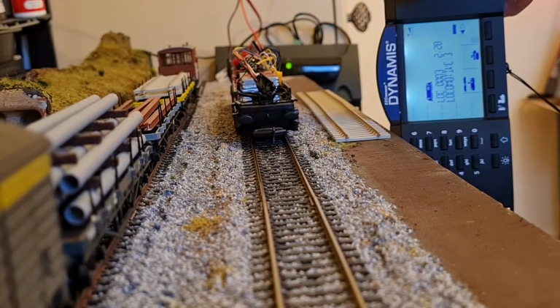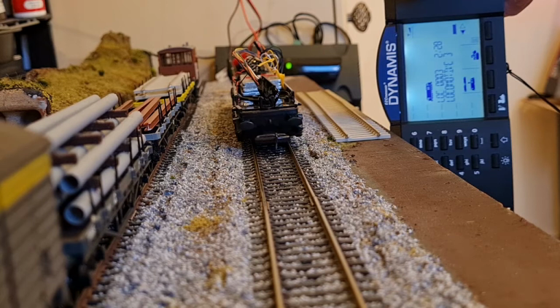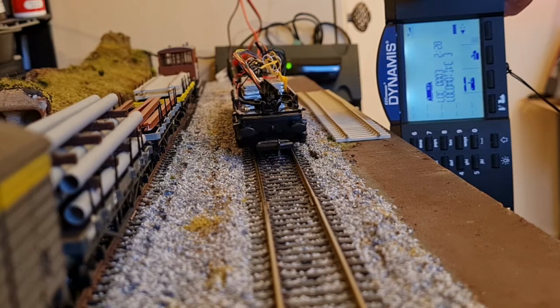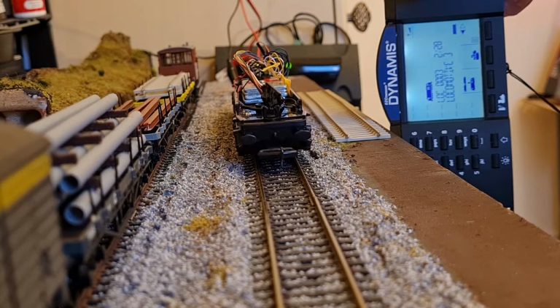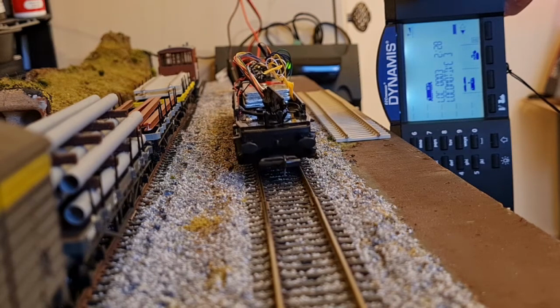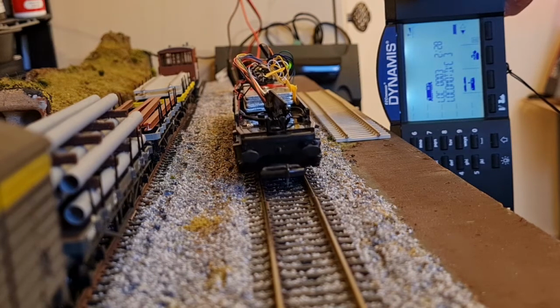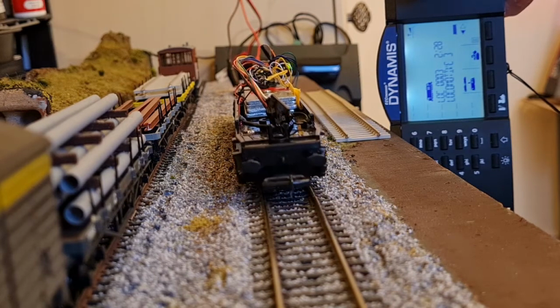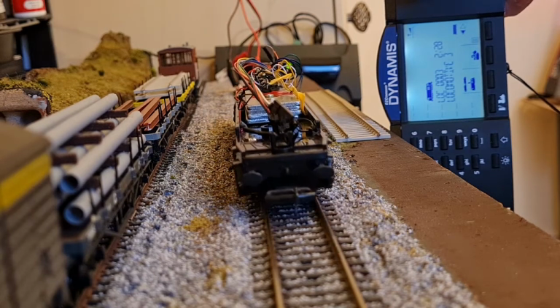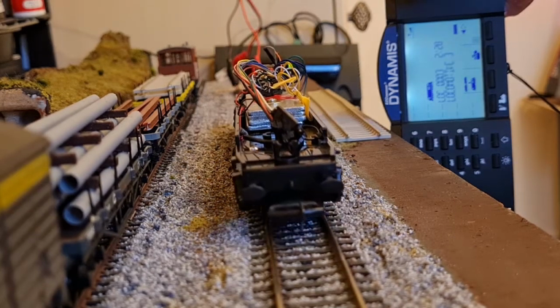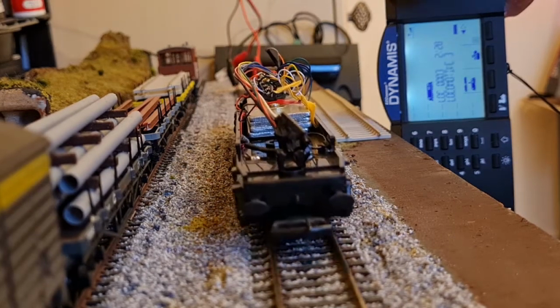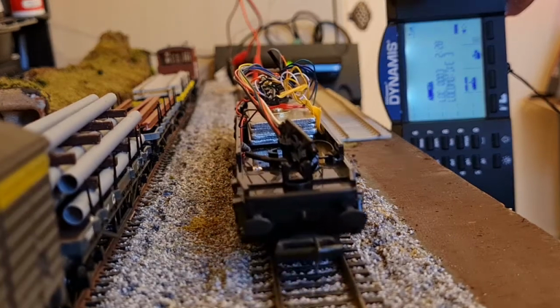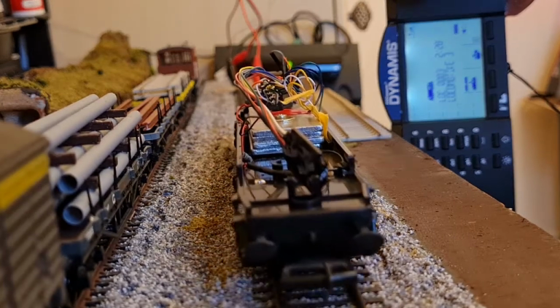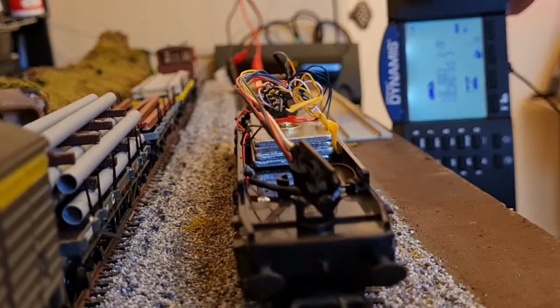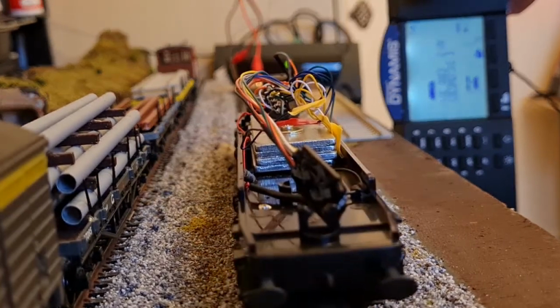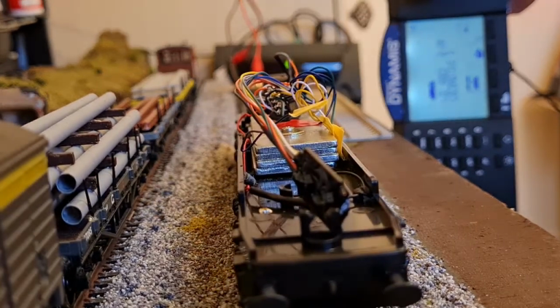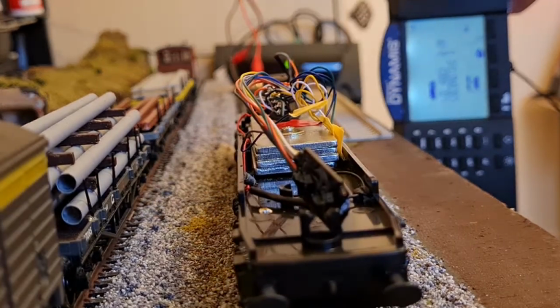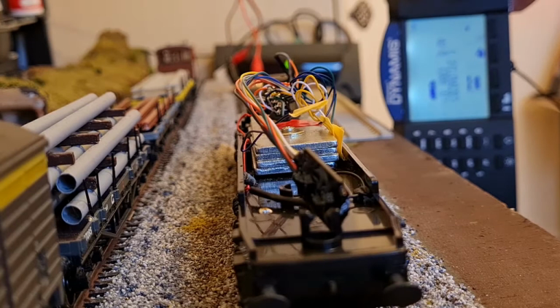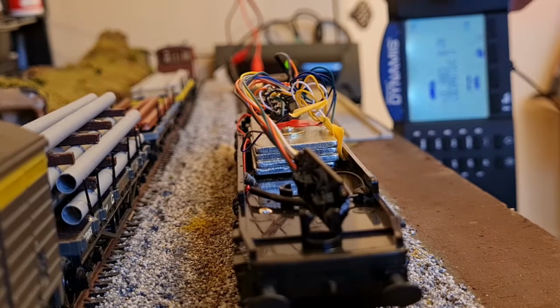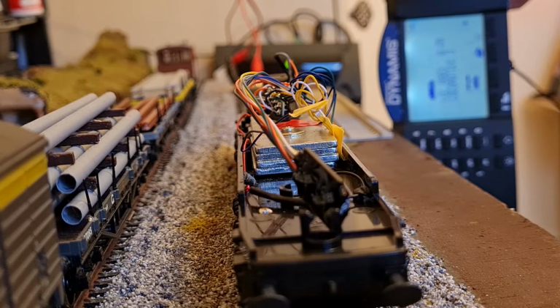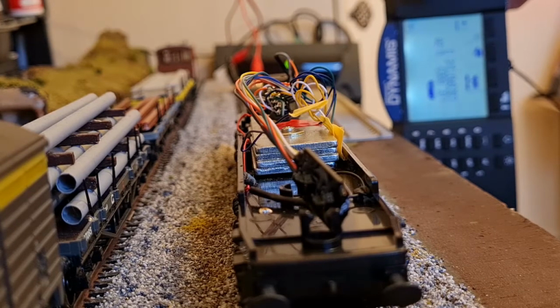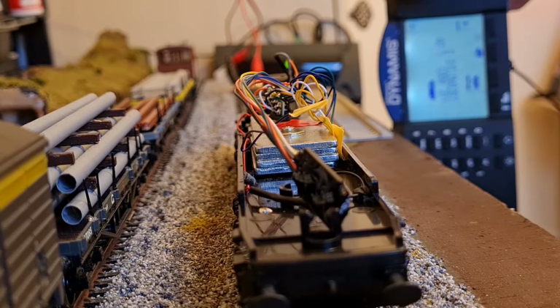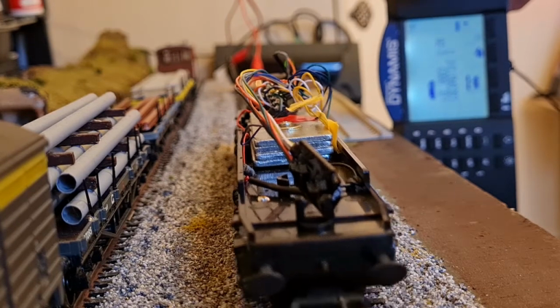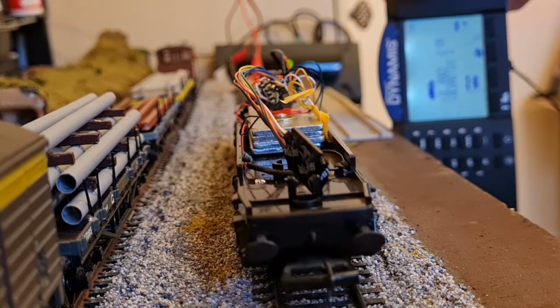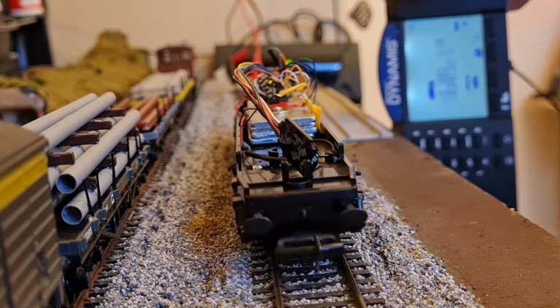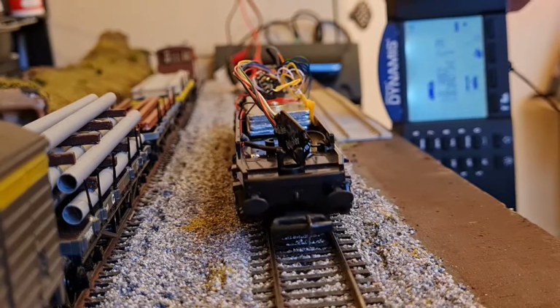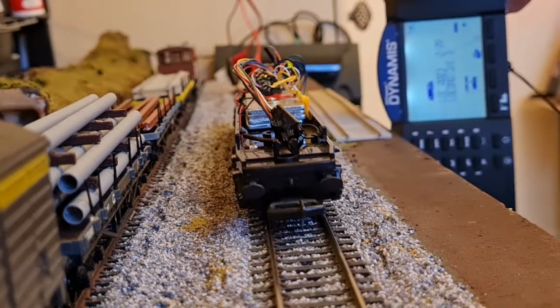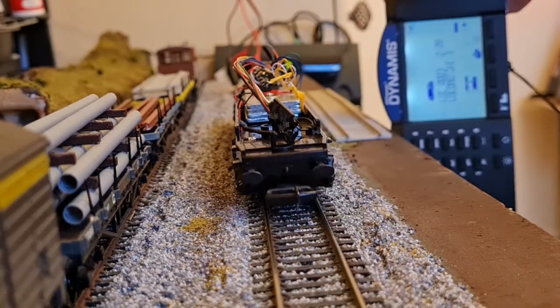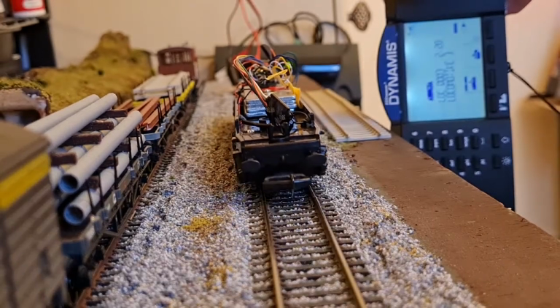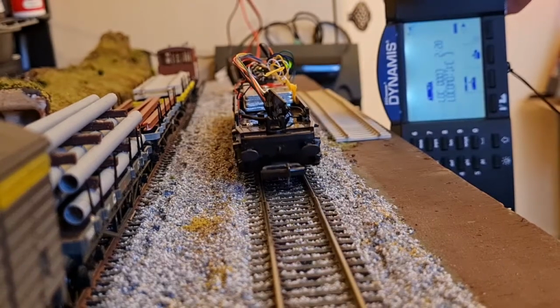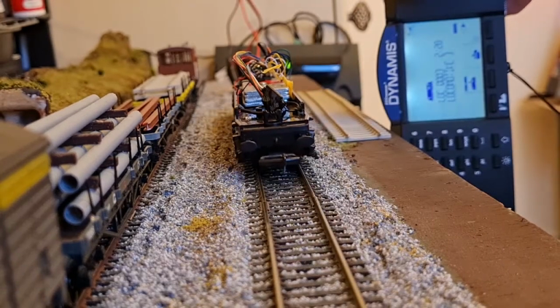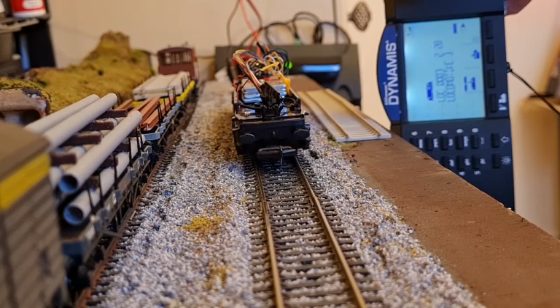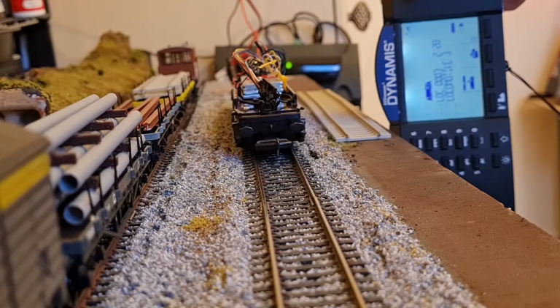Across on the test track and with just two bars on the Dynamis, the 56 pulls away slowly and in the right direction. The conversion has been a success.